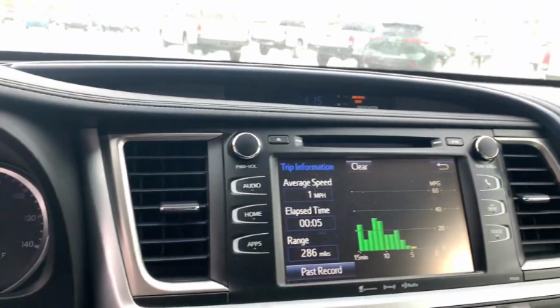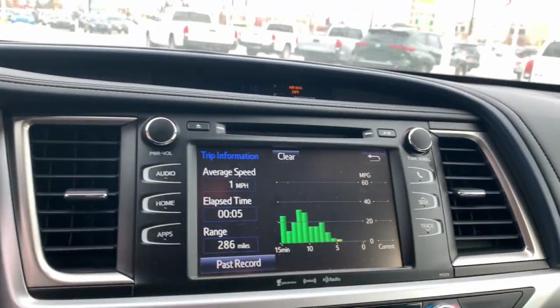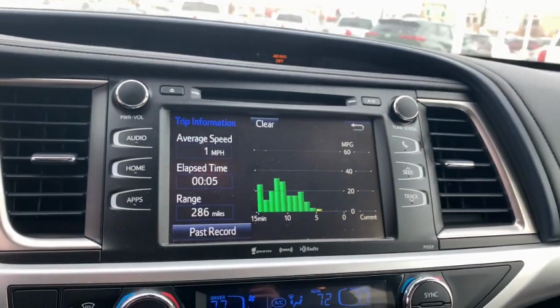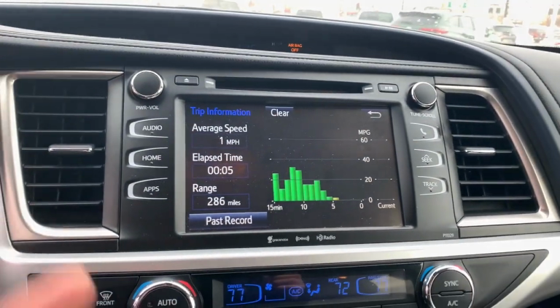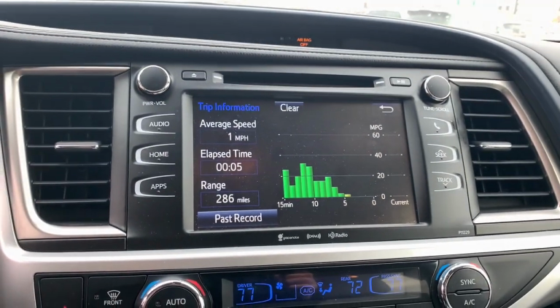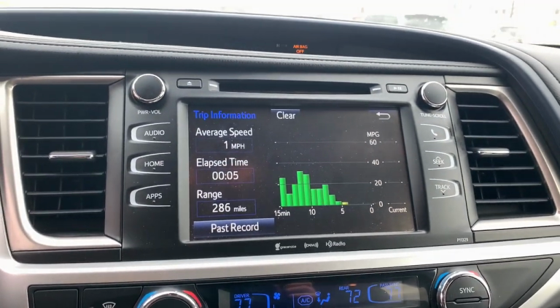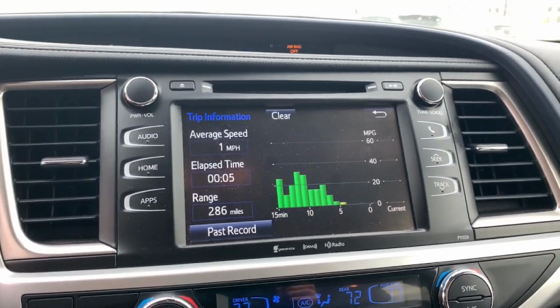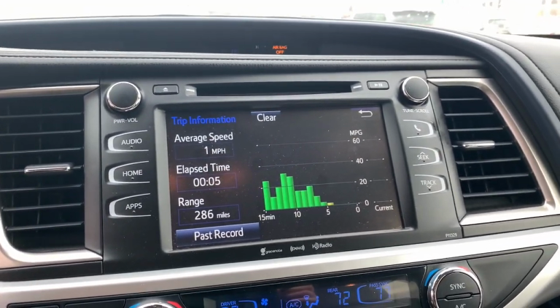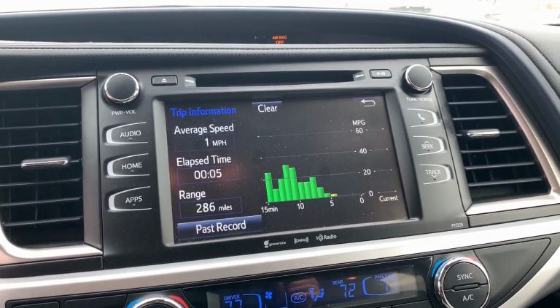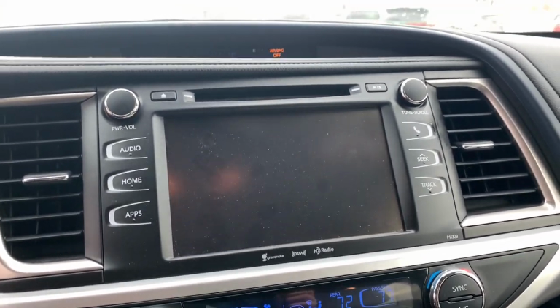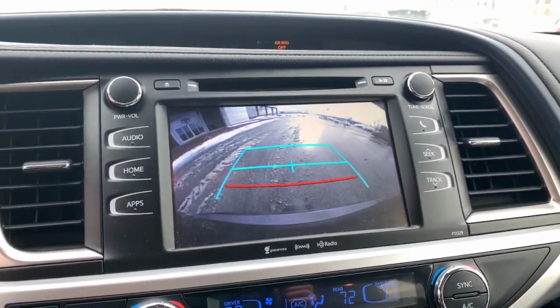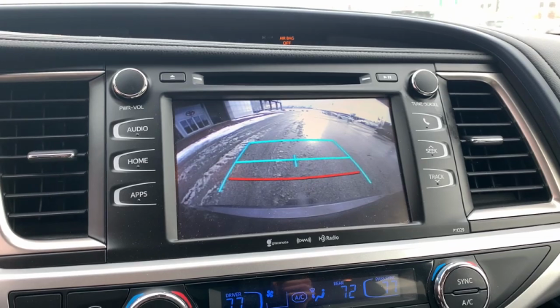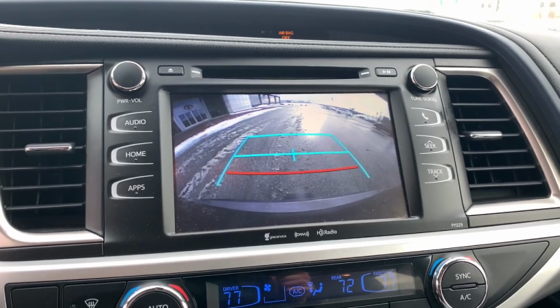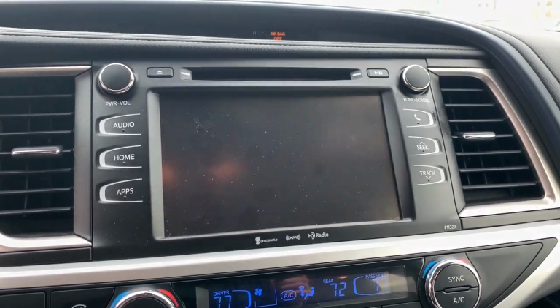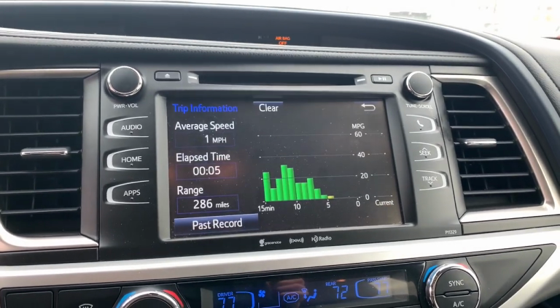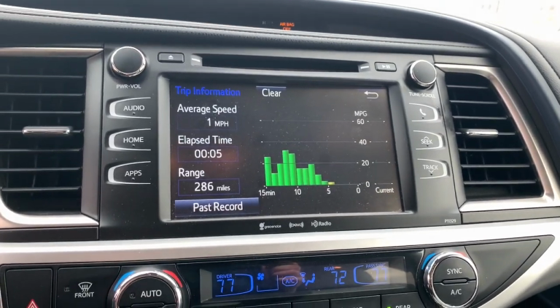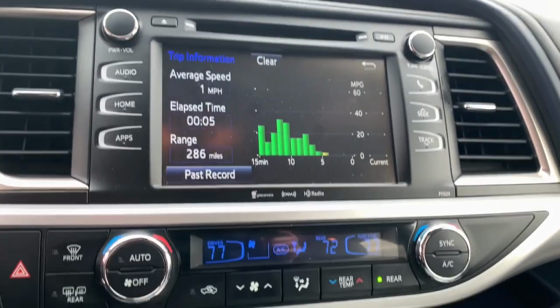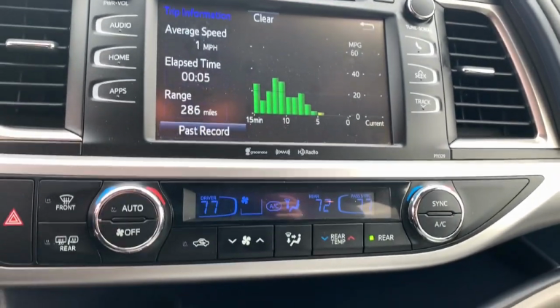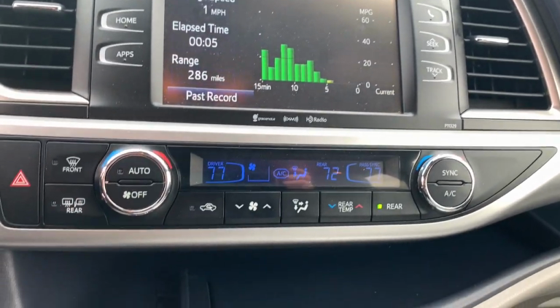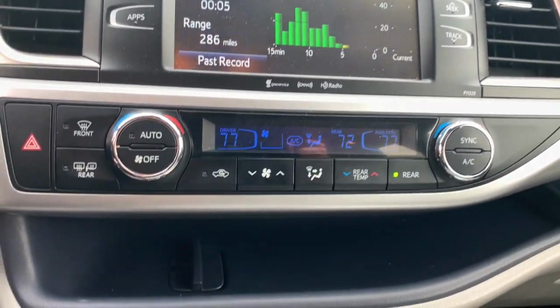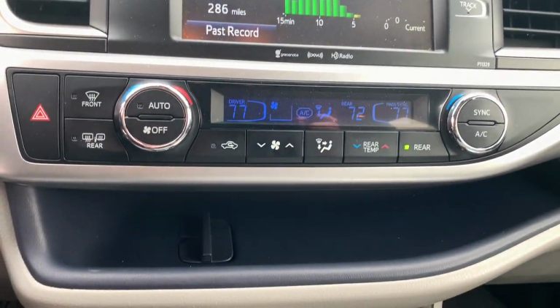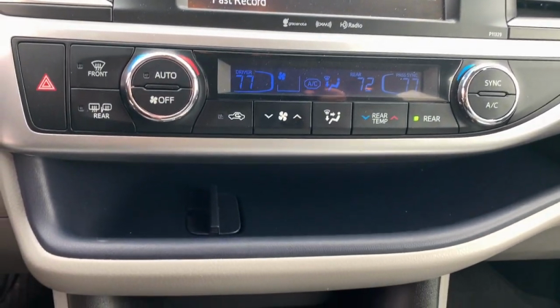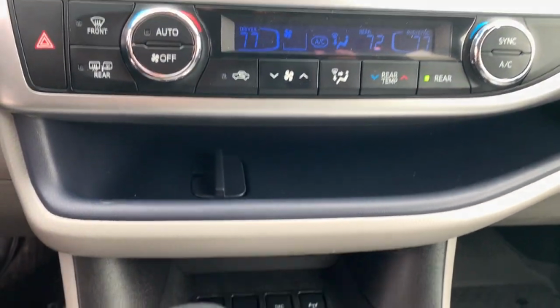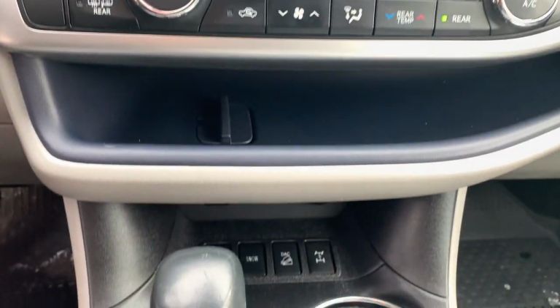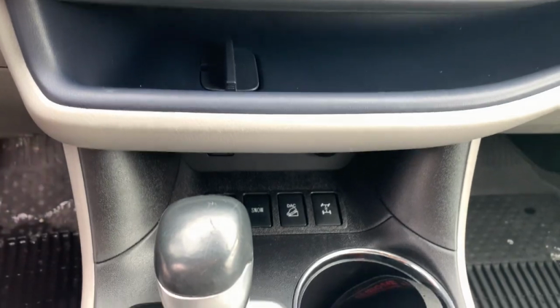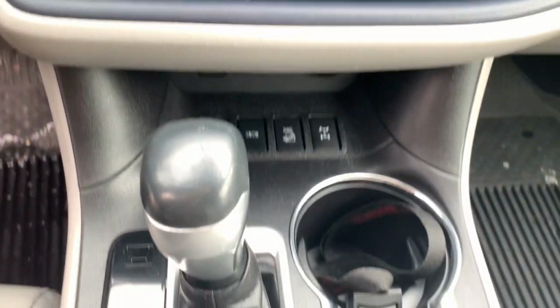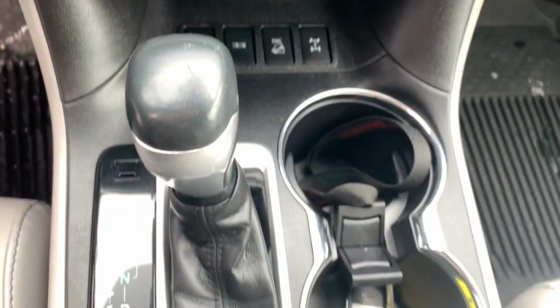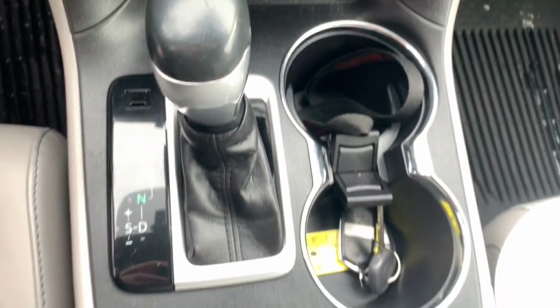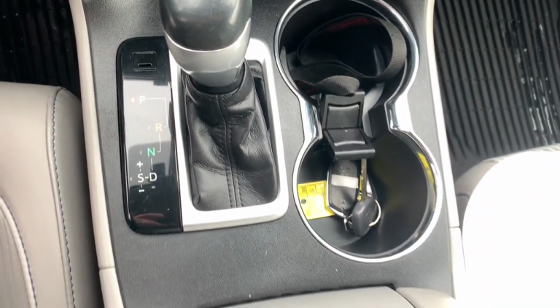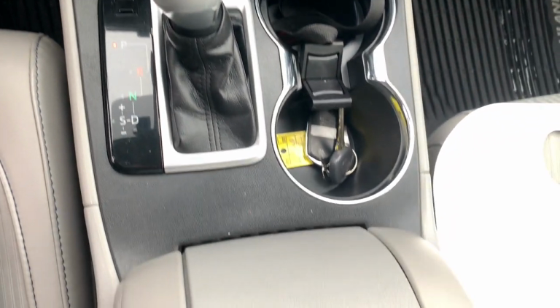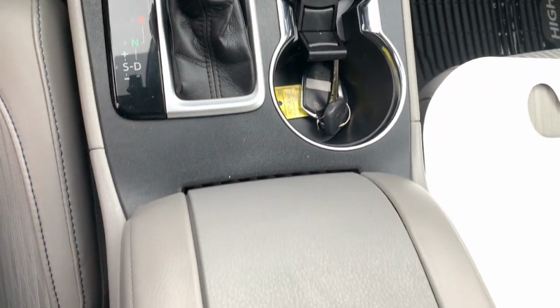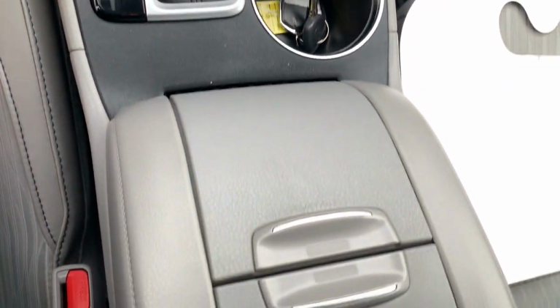Keyless entry, all-wheel drive, power liftgate, lane-keeping assist, adaptive cruise control, heated mirrors, backup camera, satellite radio, fog lamps, rear AC.